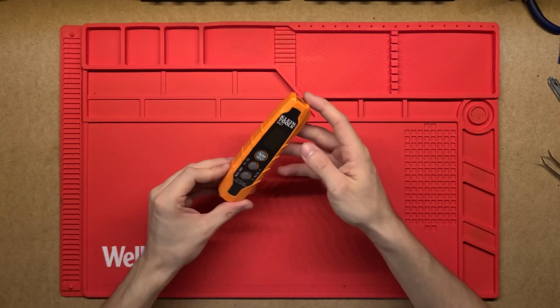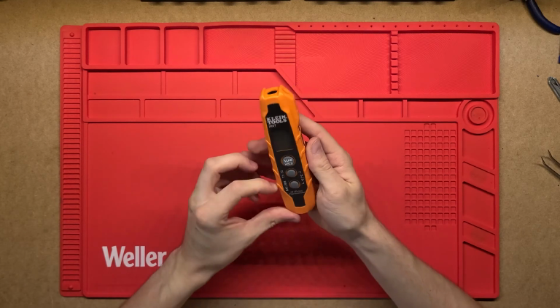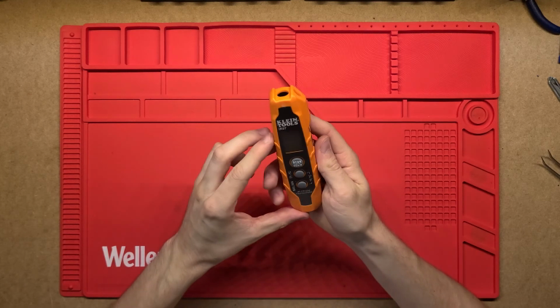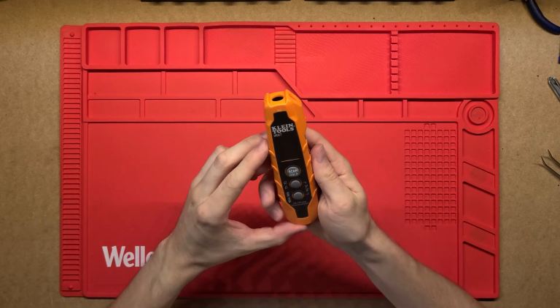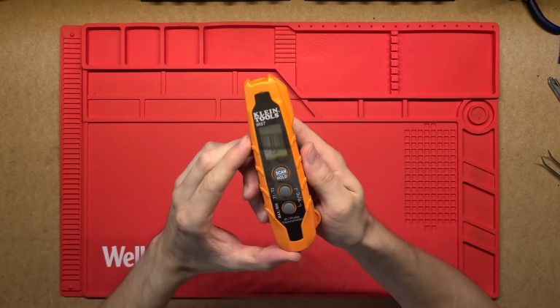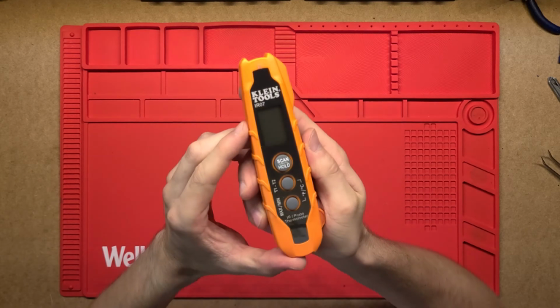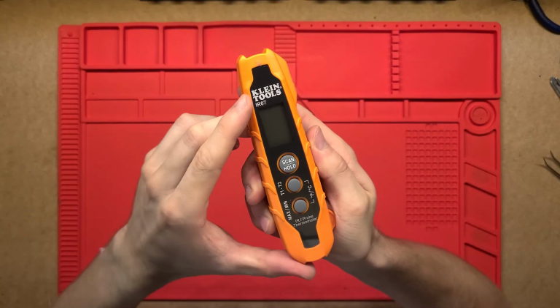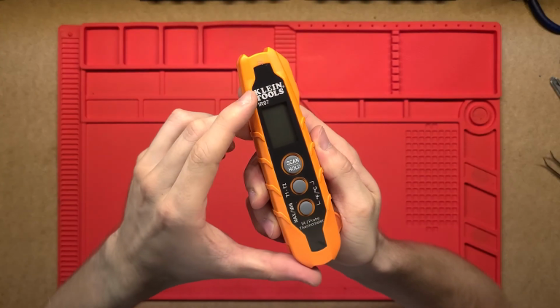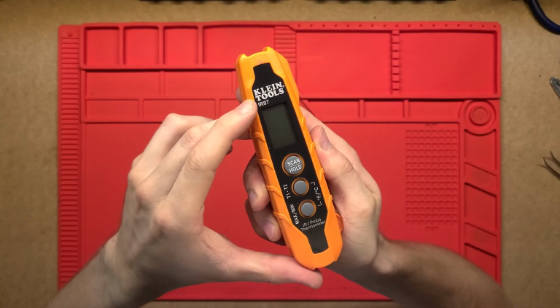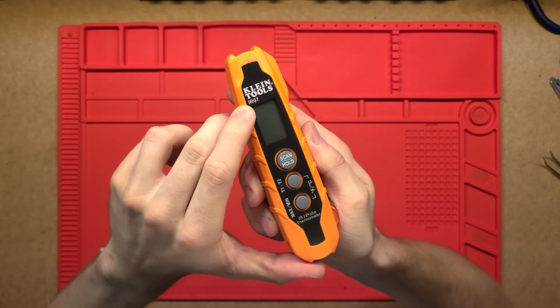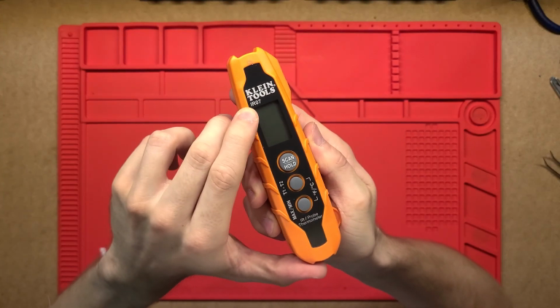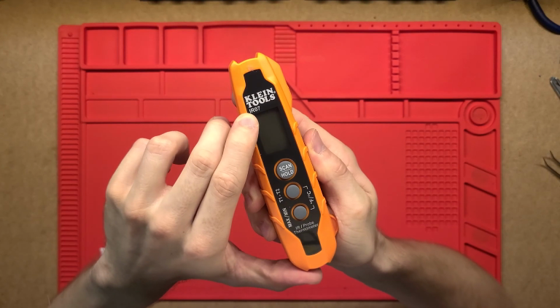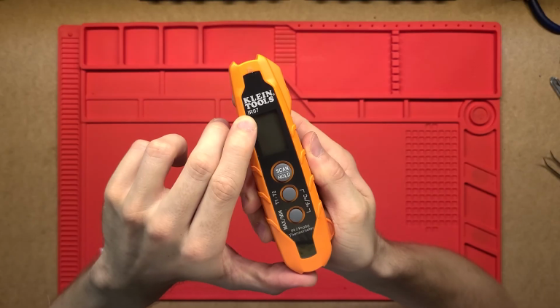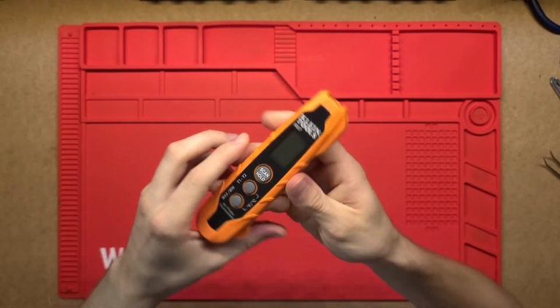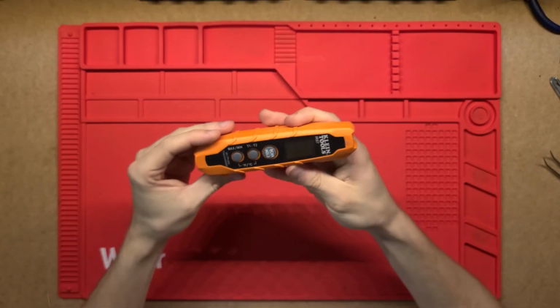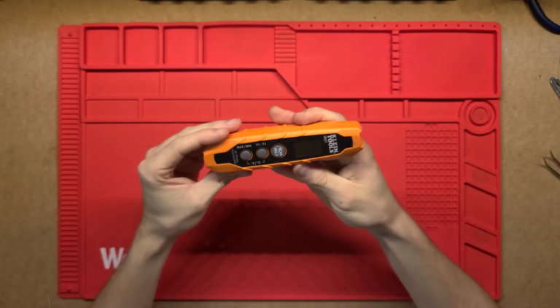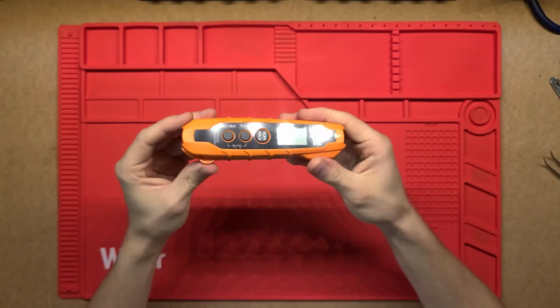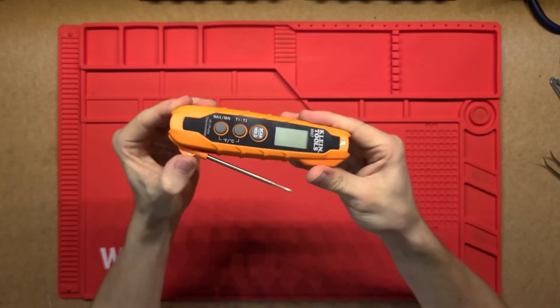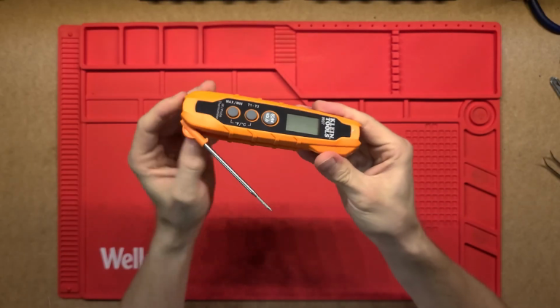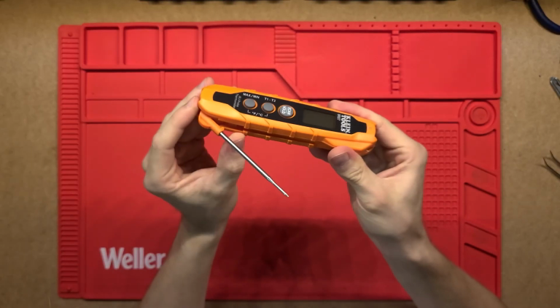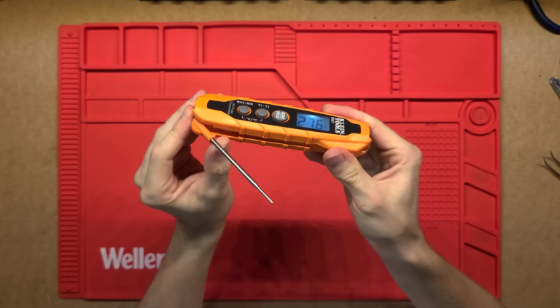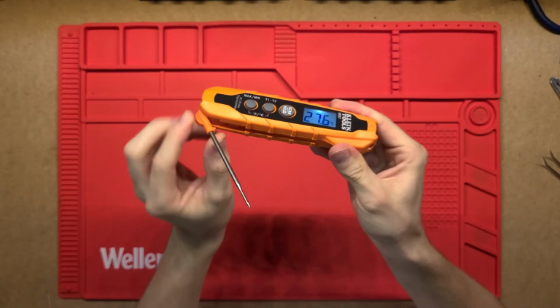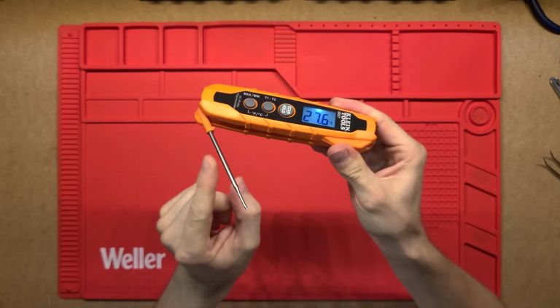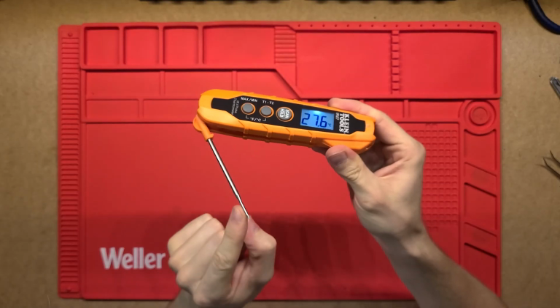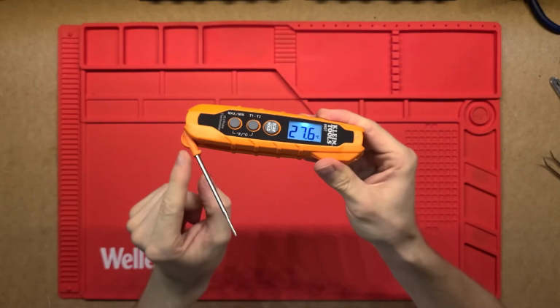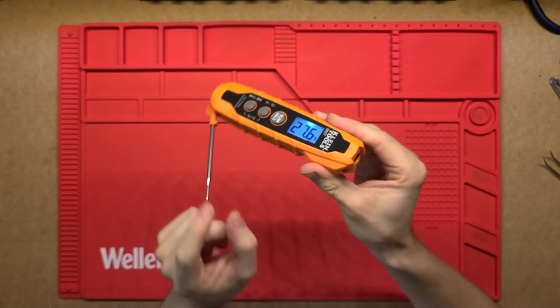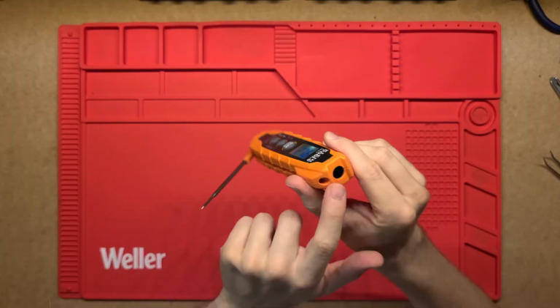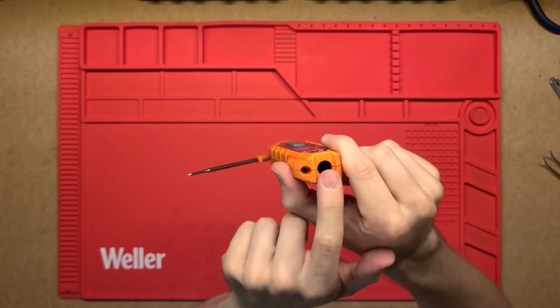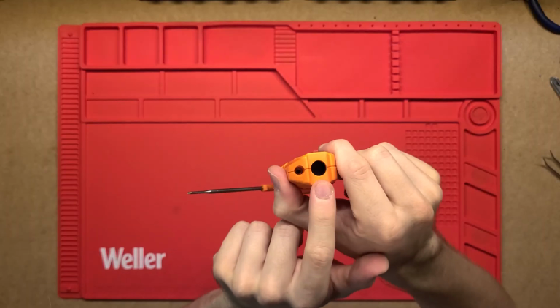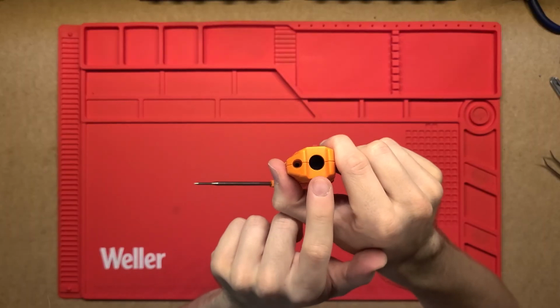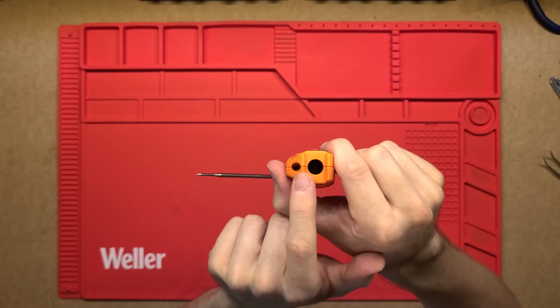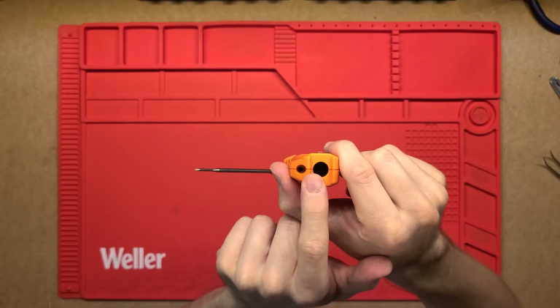G'day, thanks for tuning in. Today we're going to be looking at this Klein's Tool IR07. This is a probe thermometer with a probe on one end and an infrared thermometer on the front.